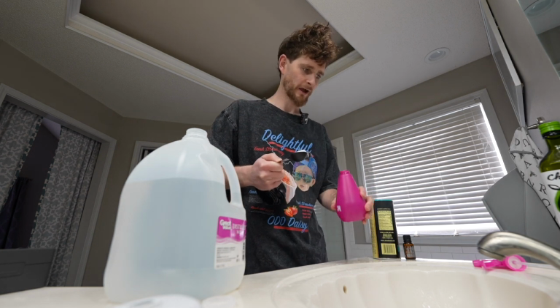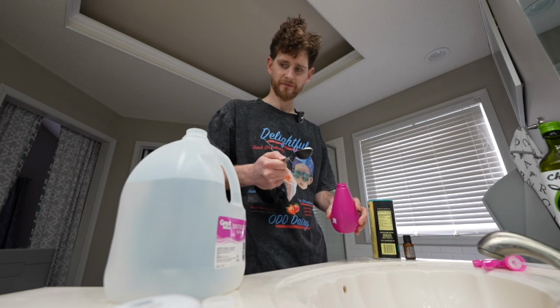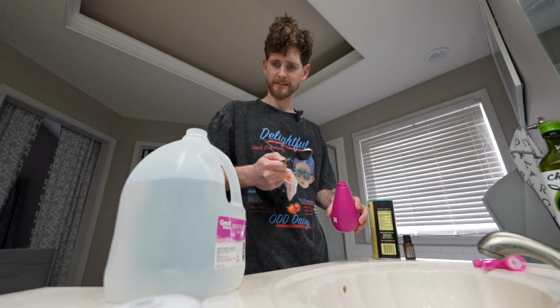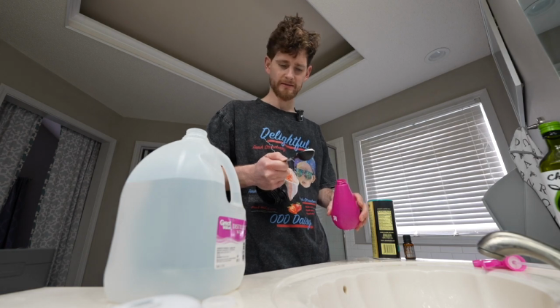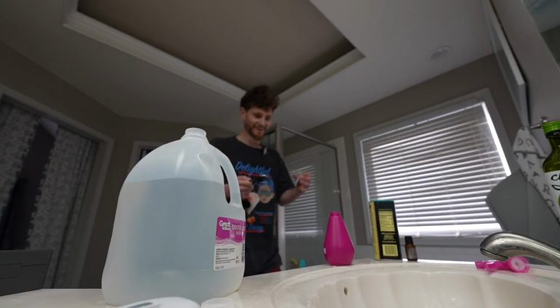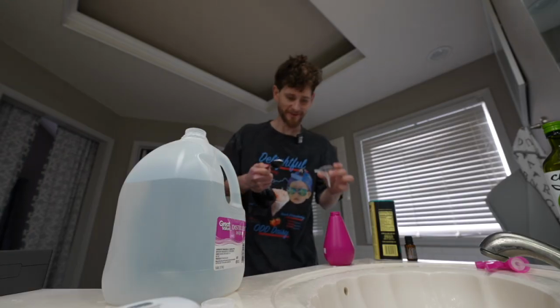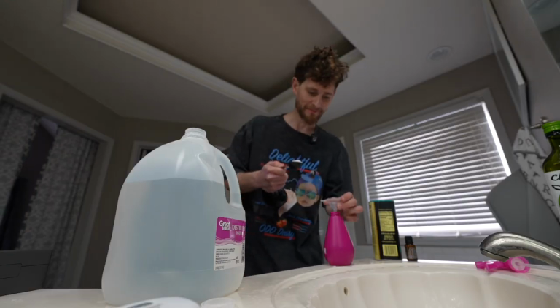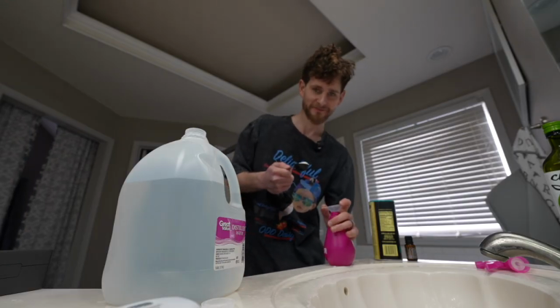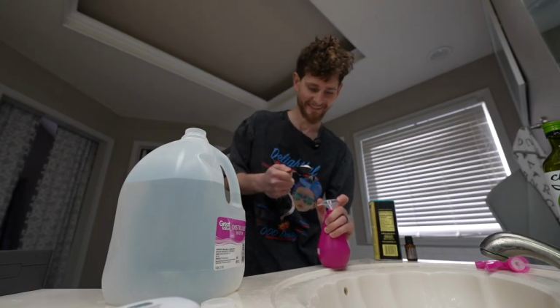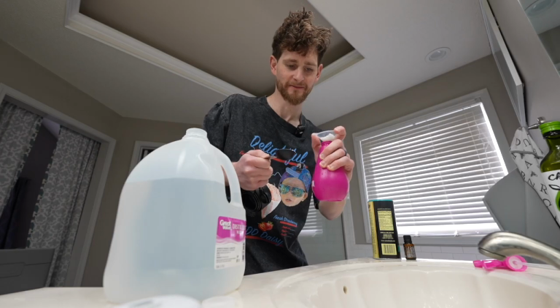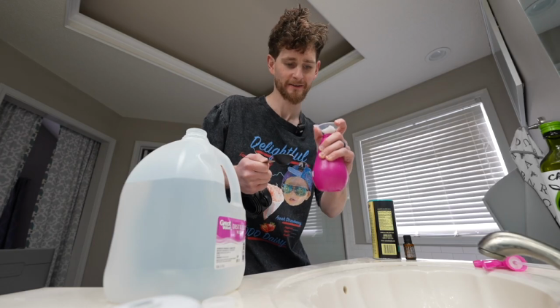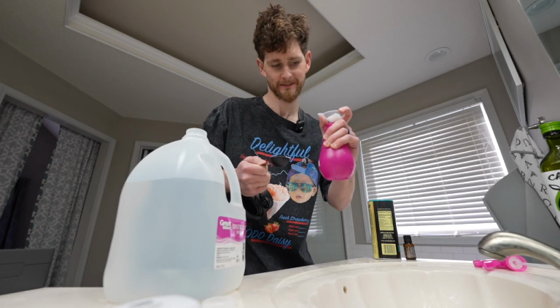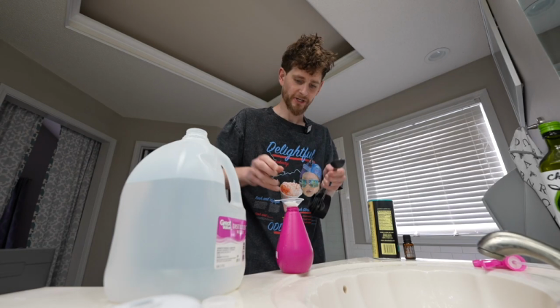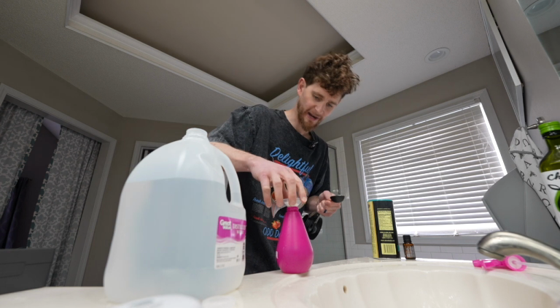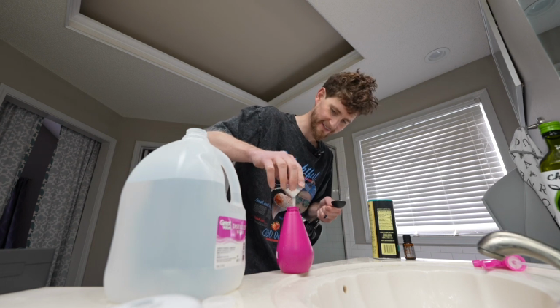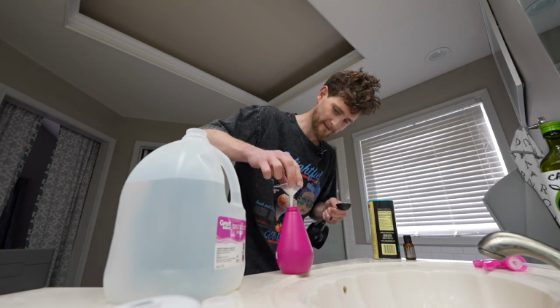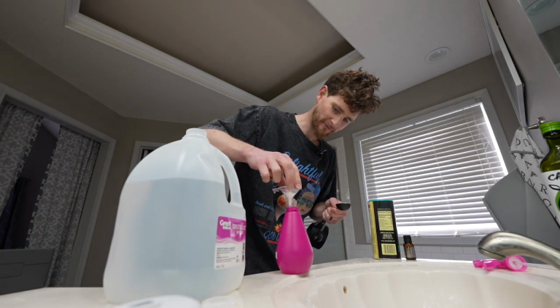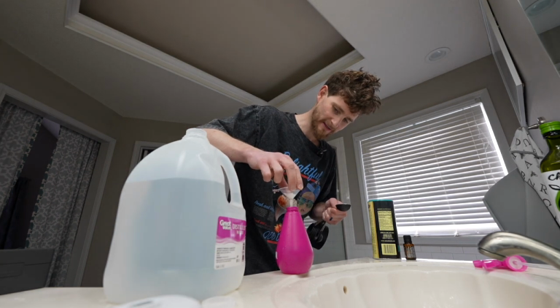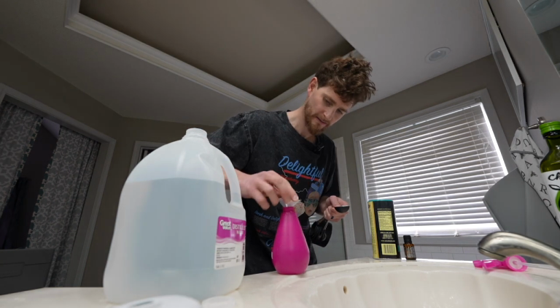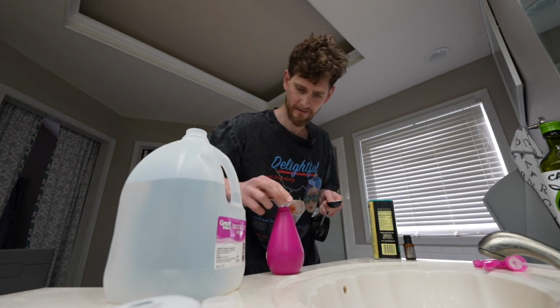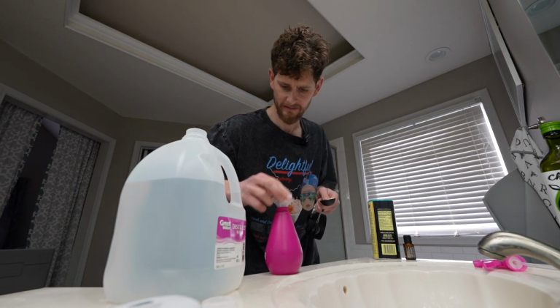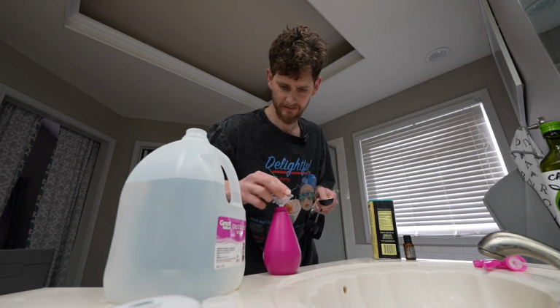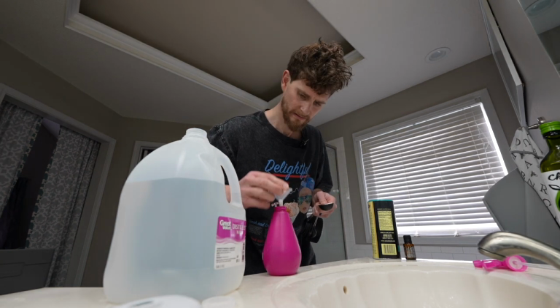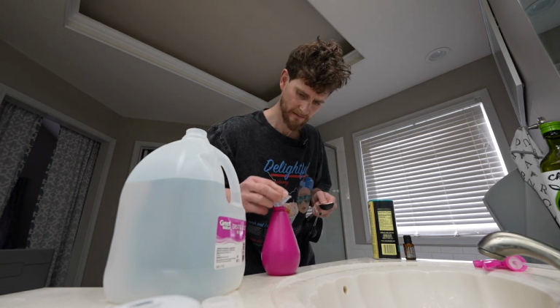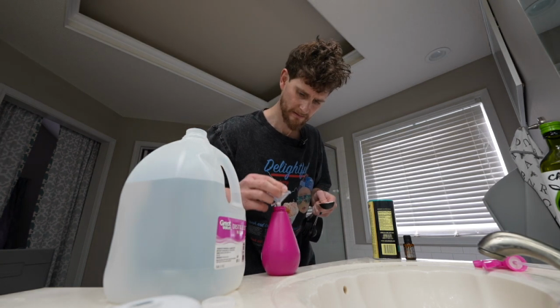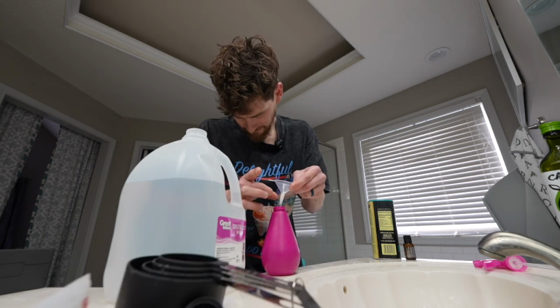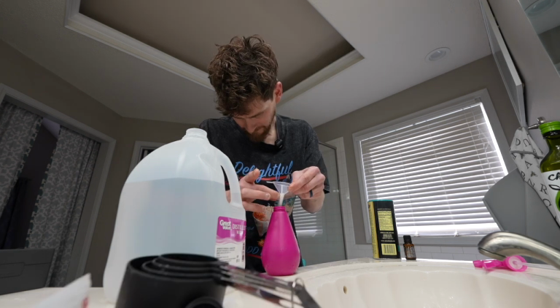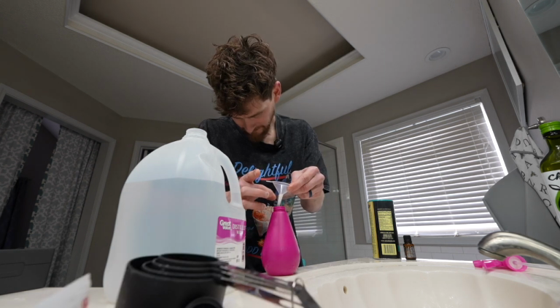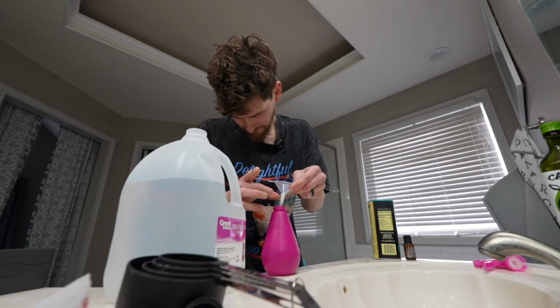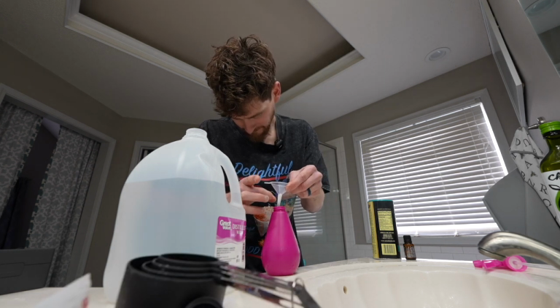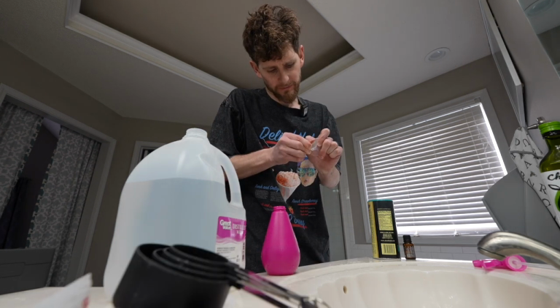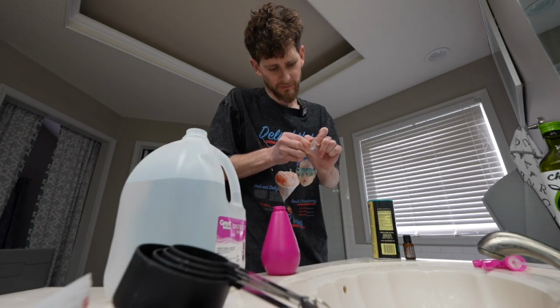How am I going to fit that in there? I've got a funnel from my ant farm. Are you having a laugh, son? I can't shake it with my left hand. I can't do it with my right either.